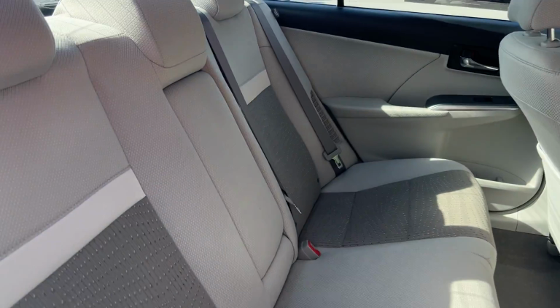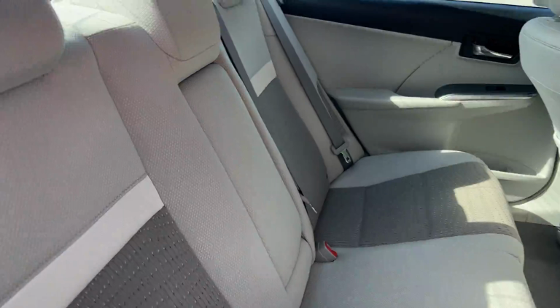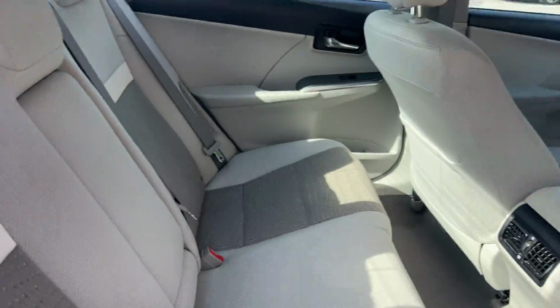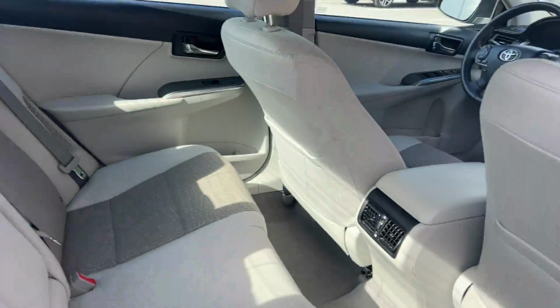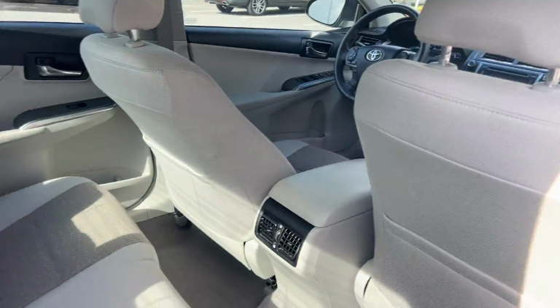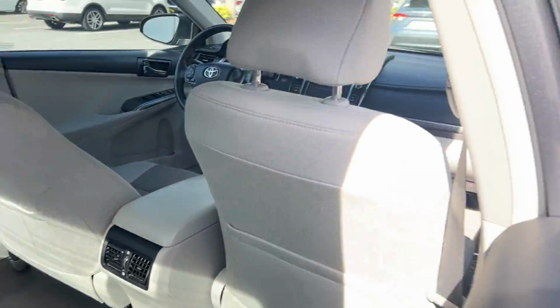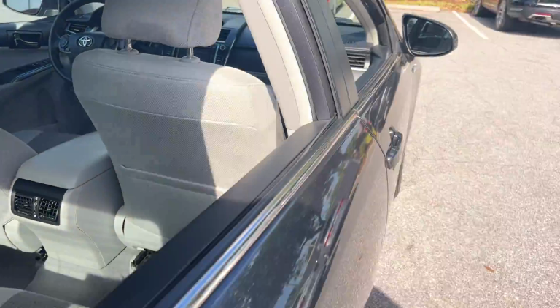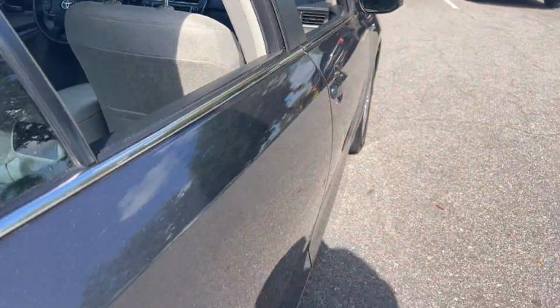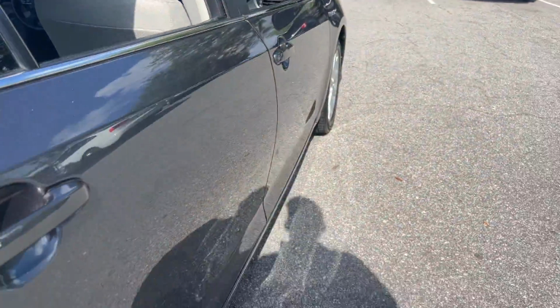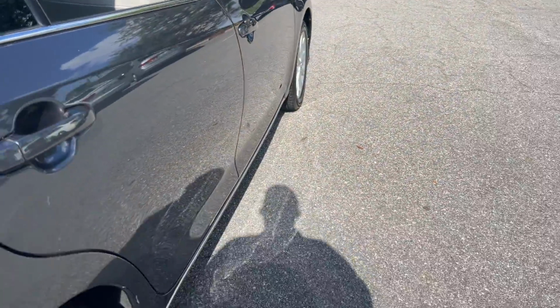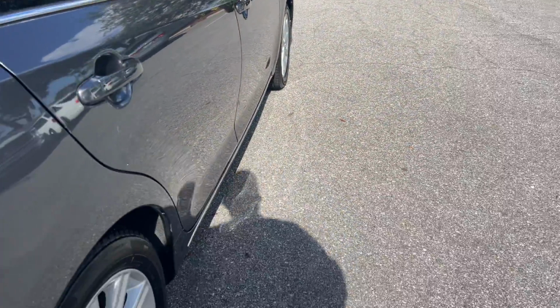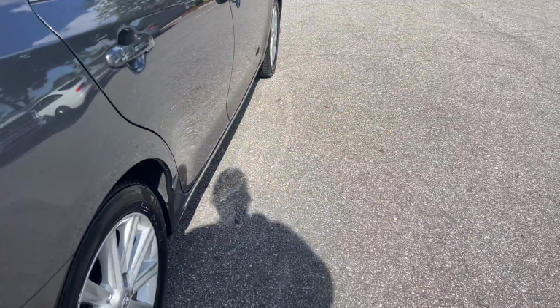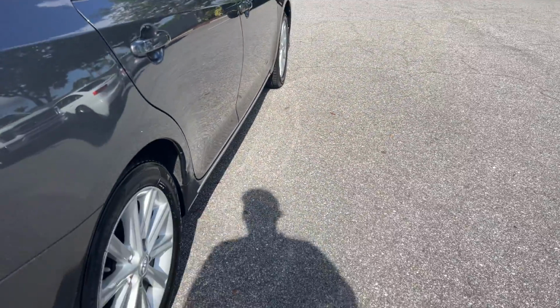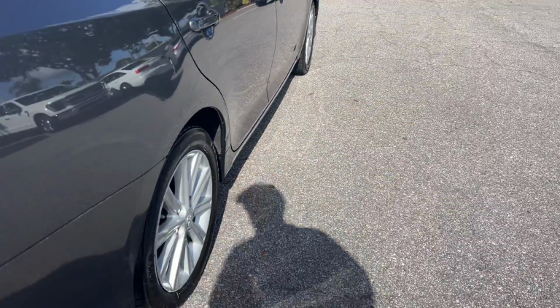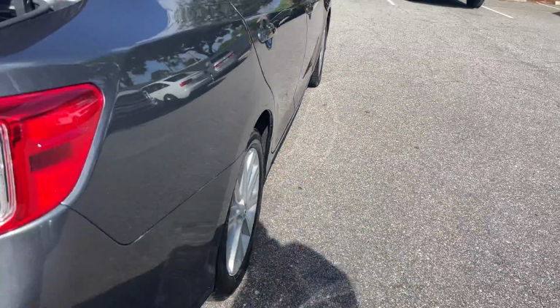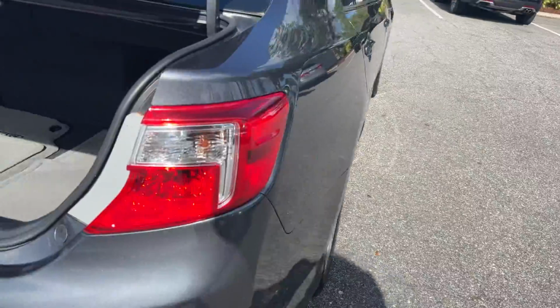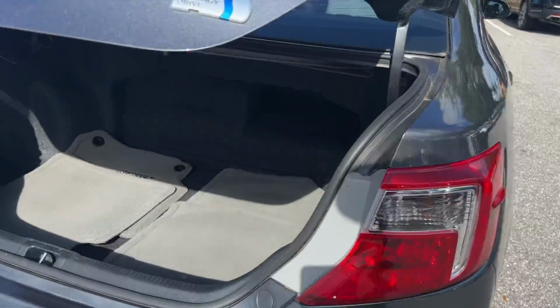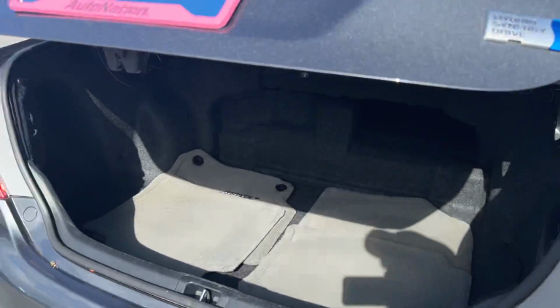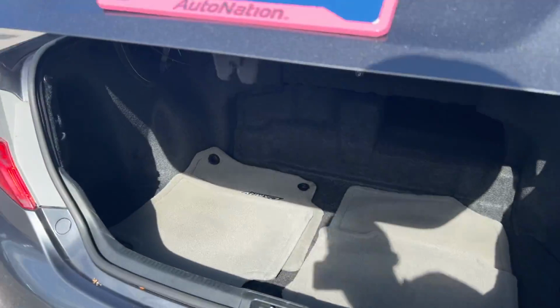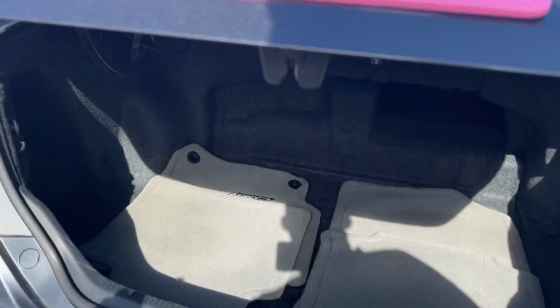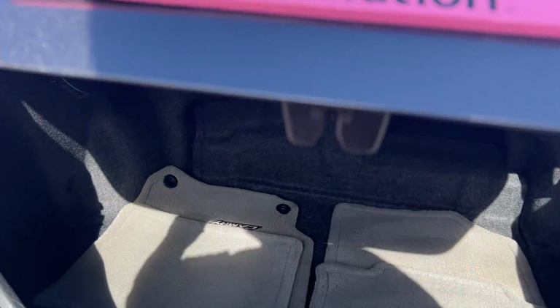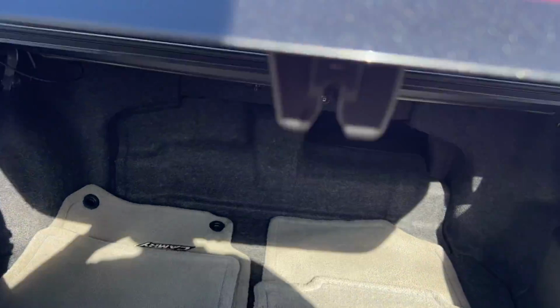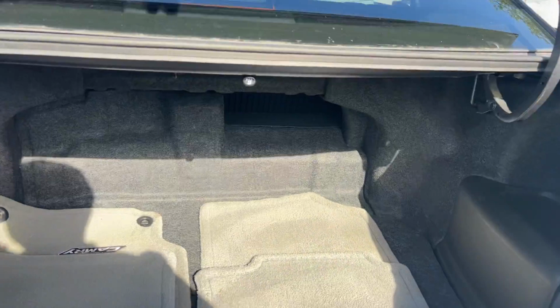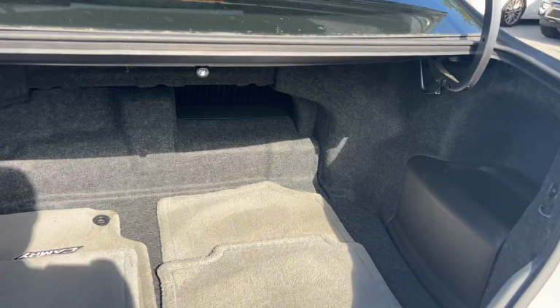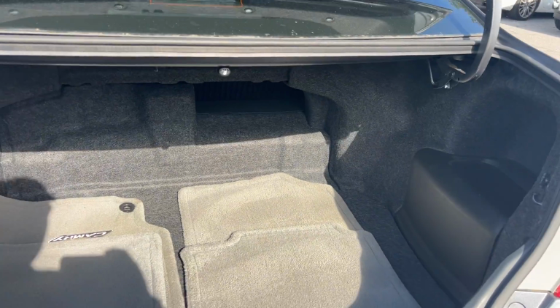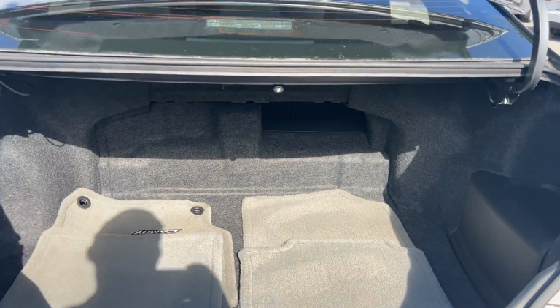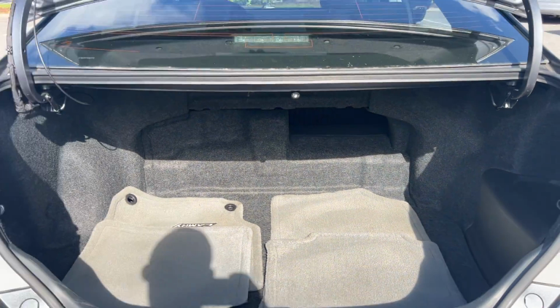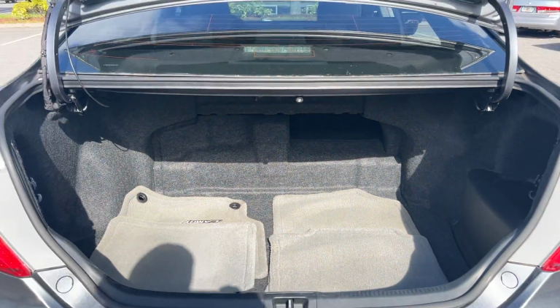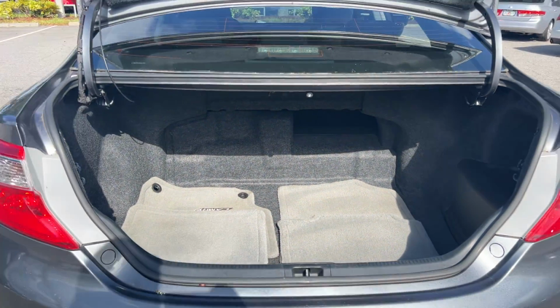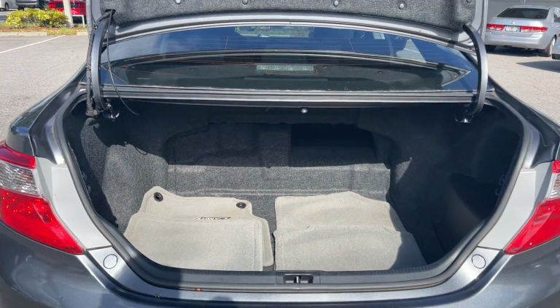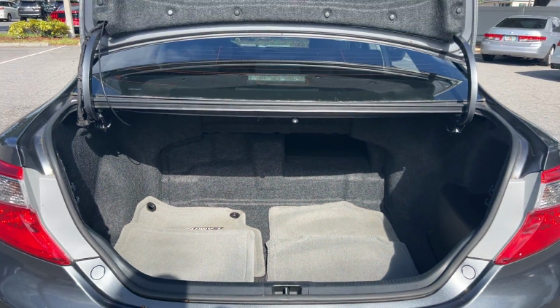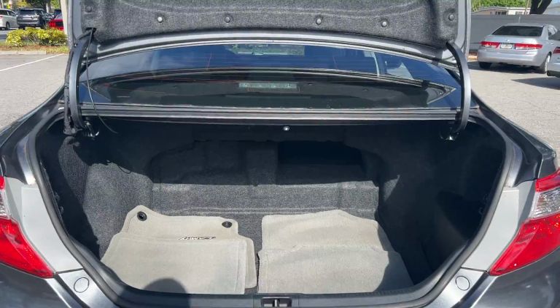Let's just look at the rear seat. Aluminum wheels. Backup camera. Large trunk.